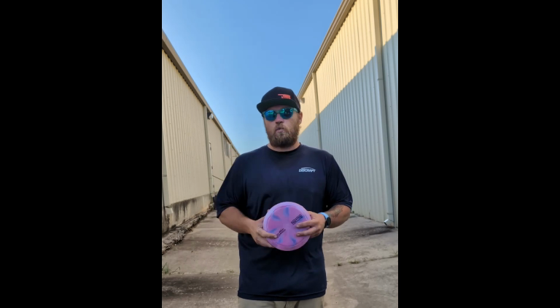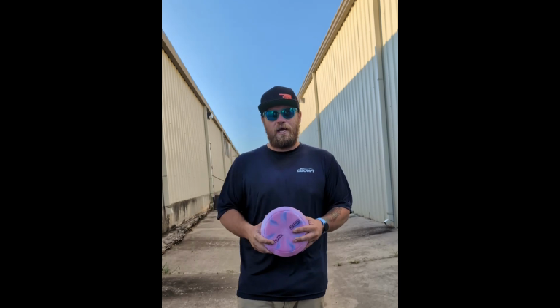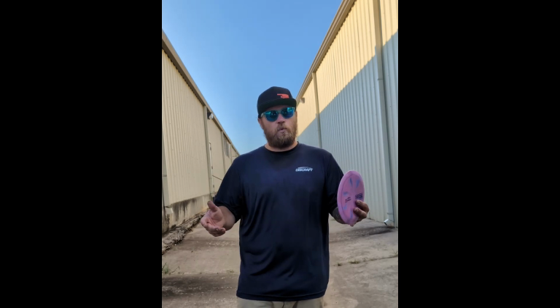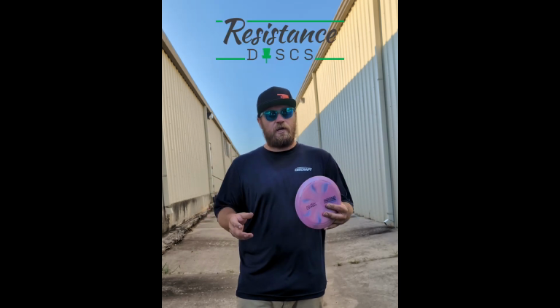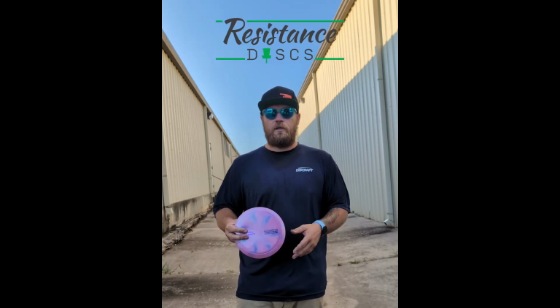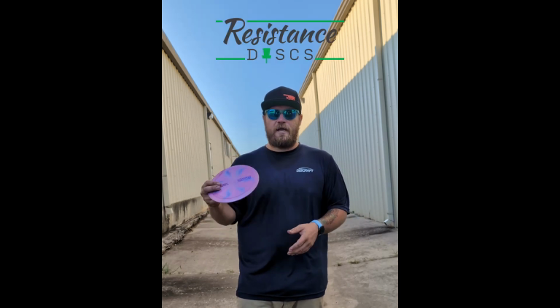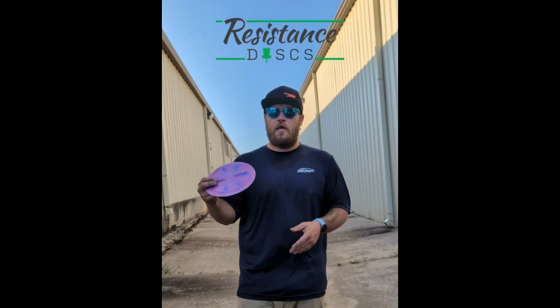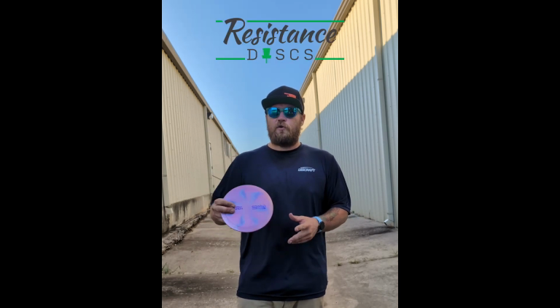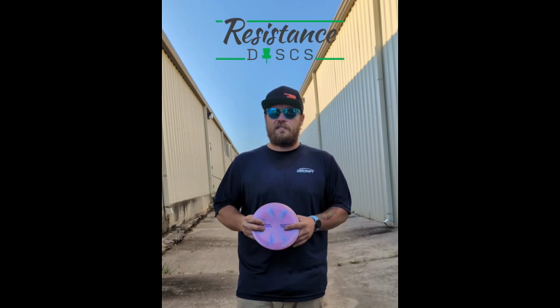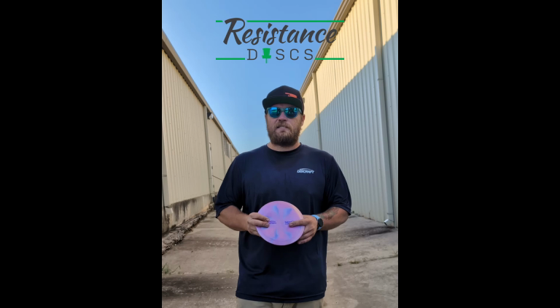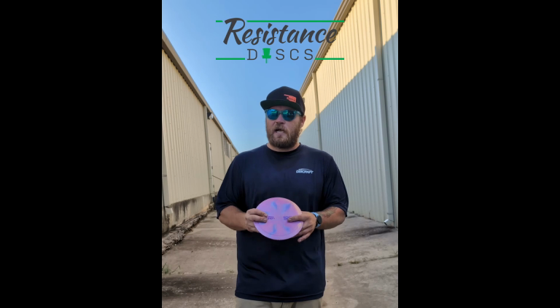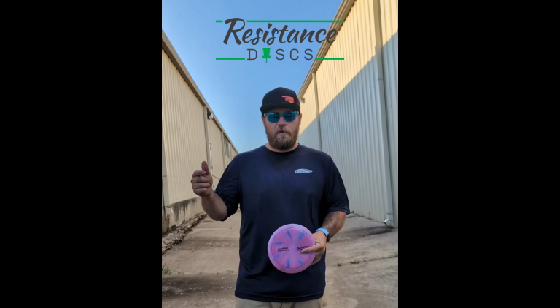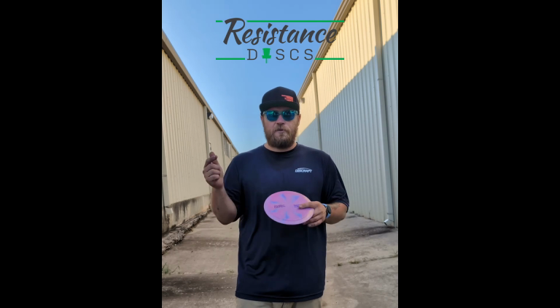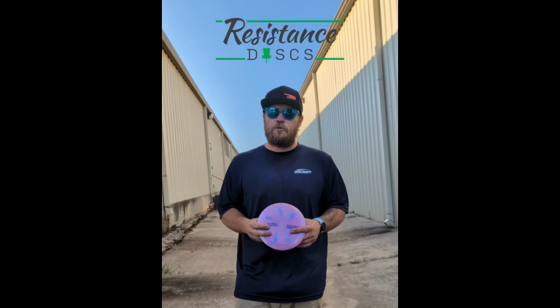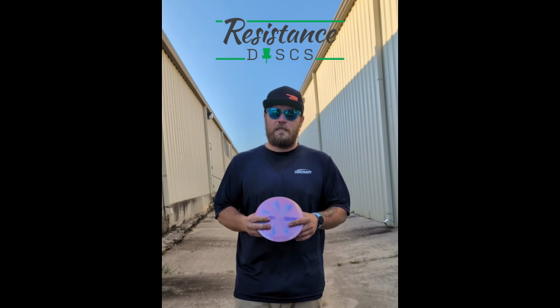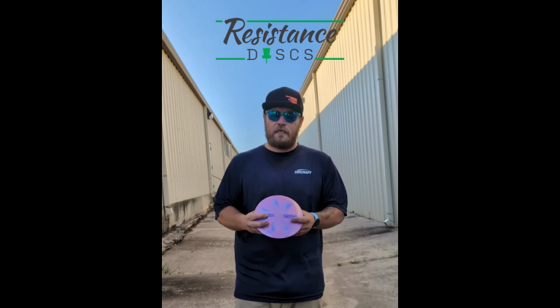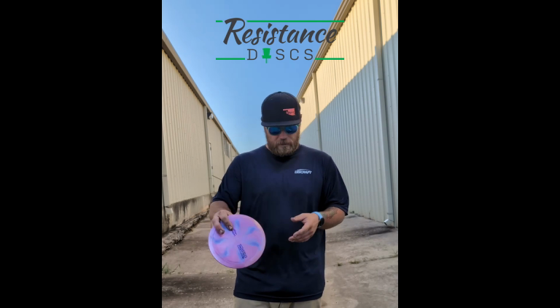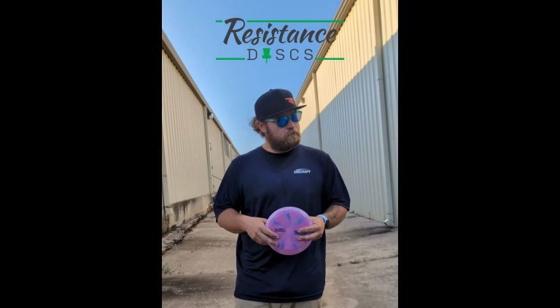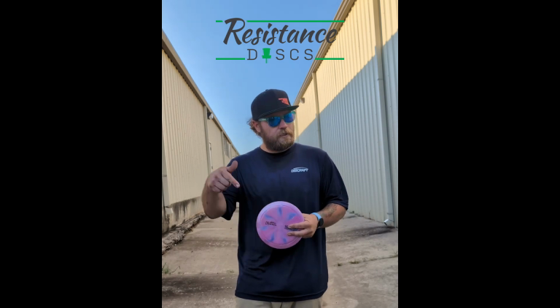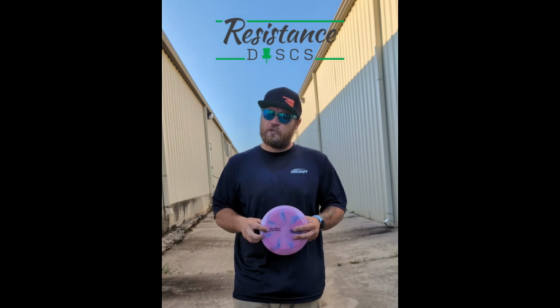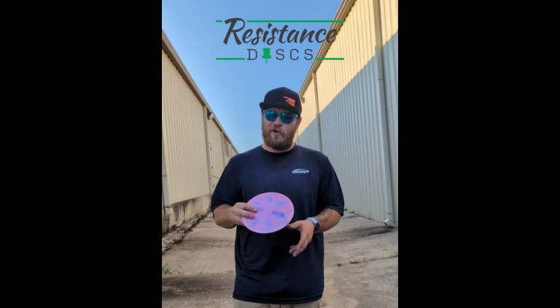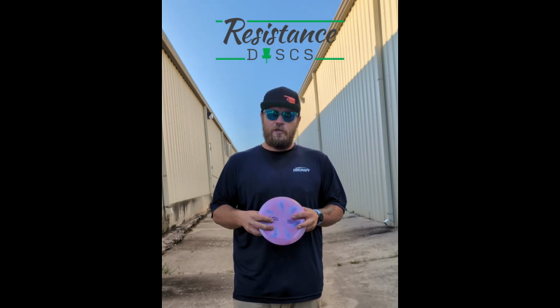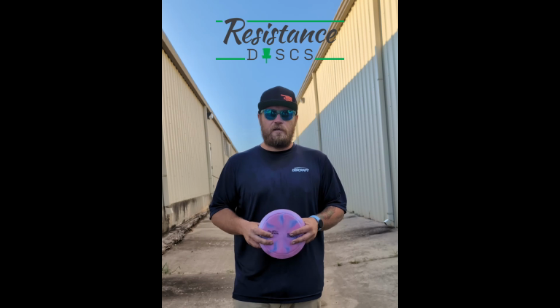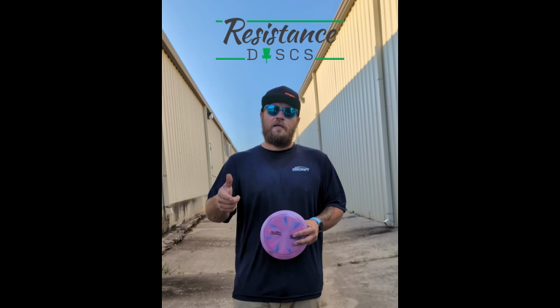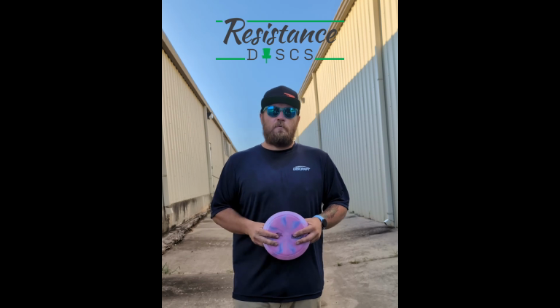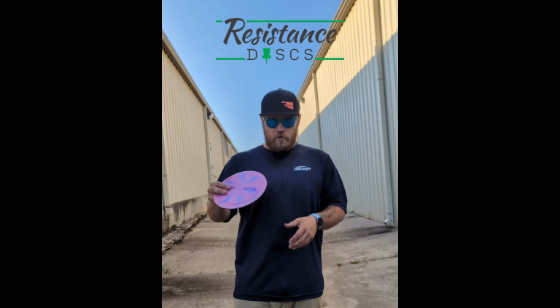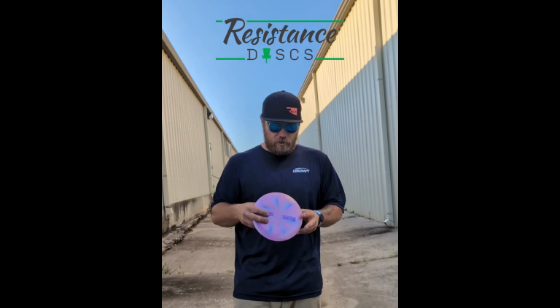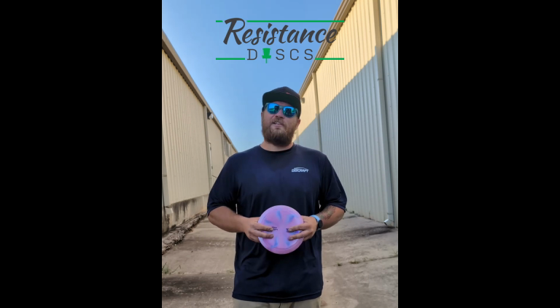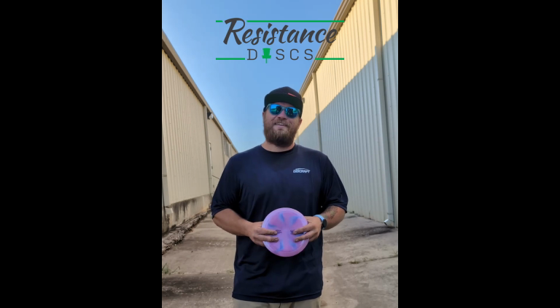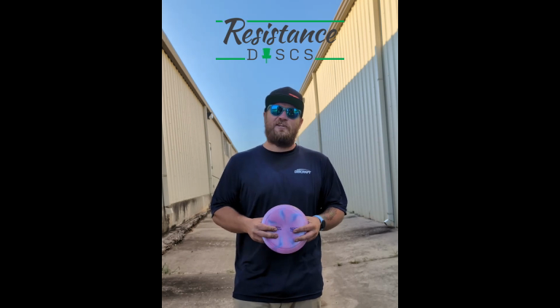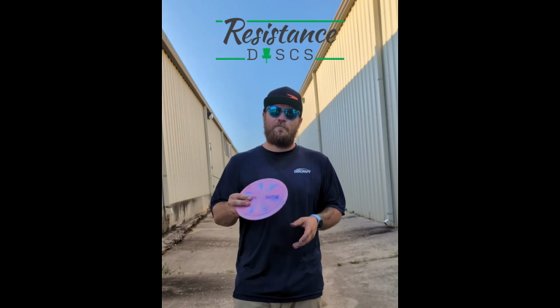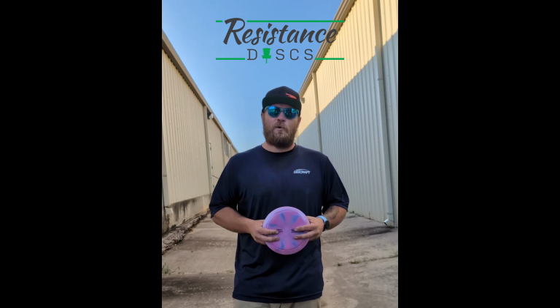Highly recommend you guys check out the new titanium swirl line. If you want to get your hands on one of these Thrashers, head over to resistancediscs.com — follow the link in the description down below. You guys know the deal, help a brother out, use the link. Until next time, have a good one.